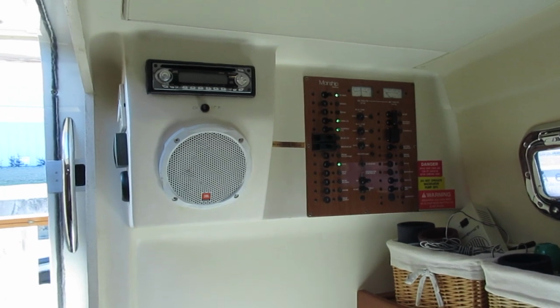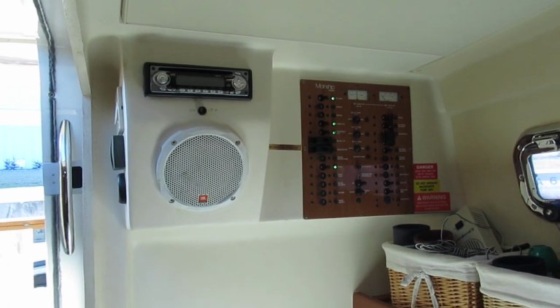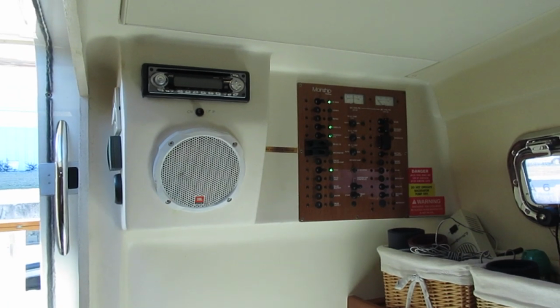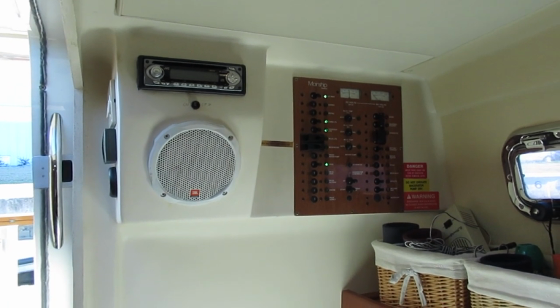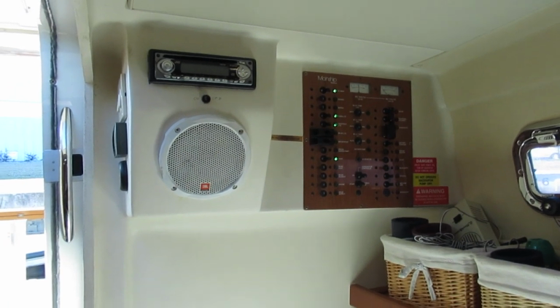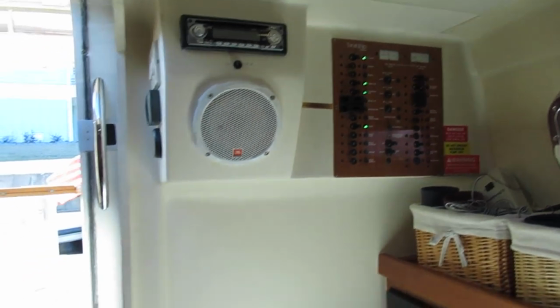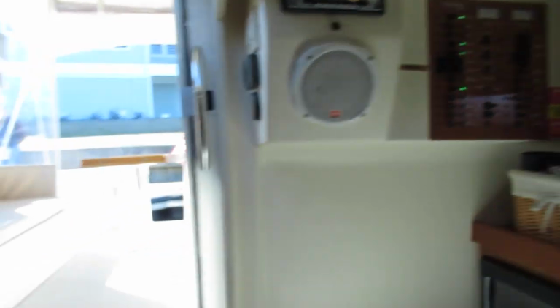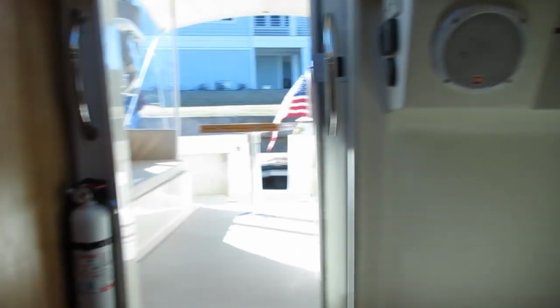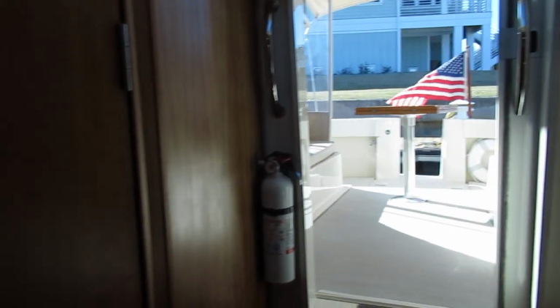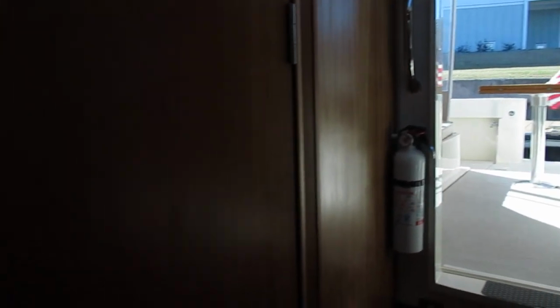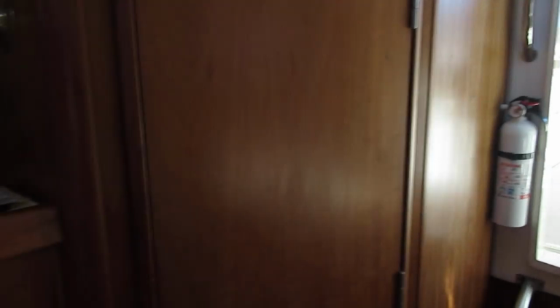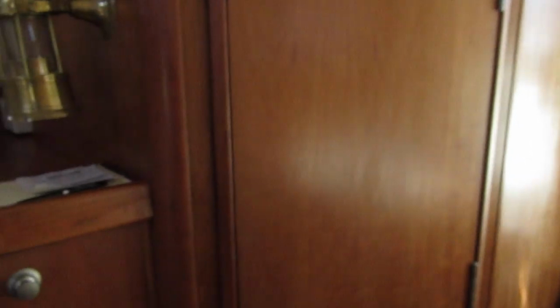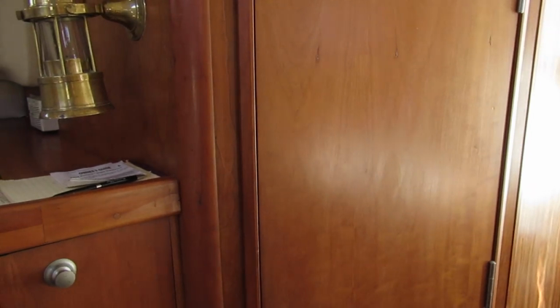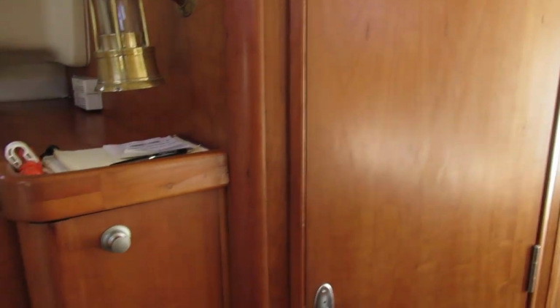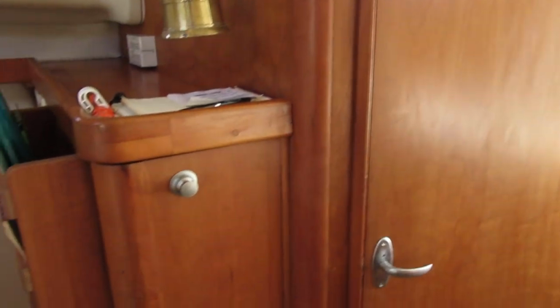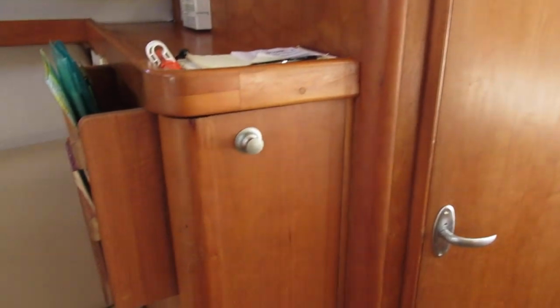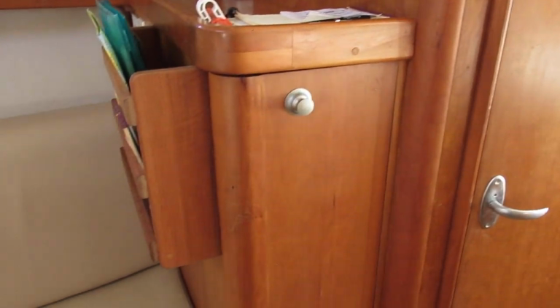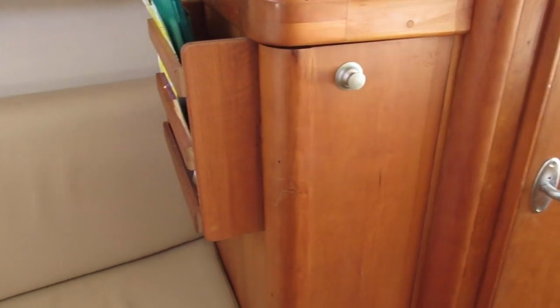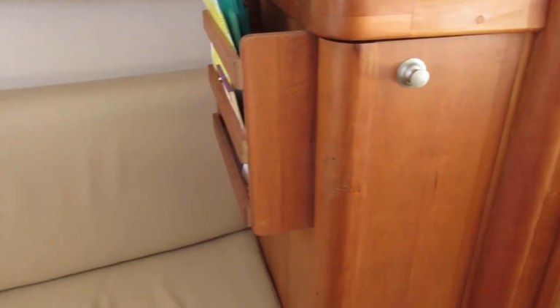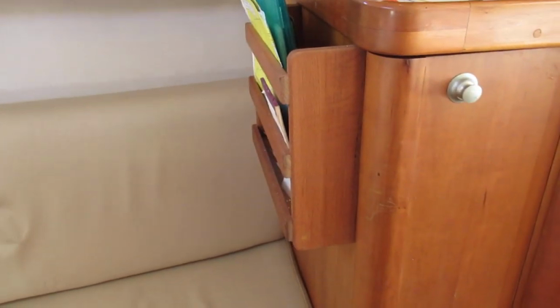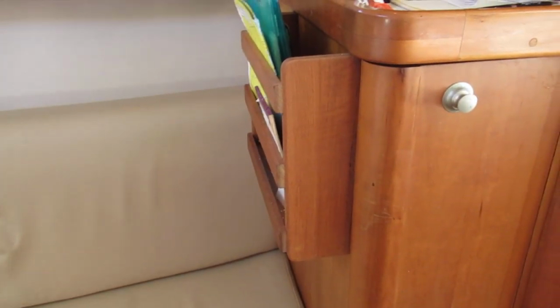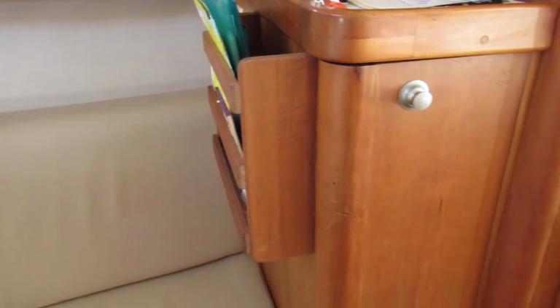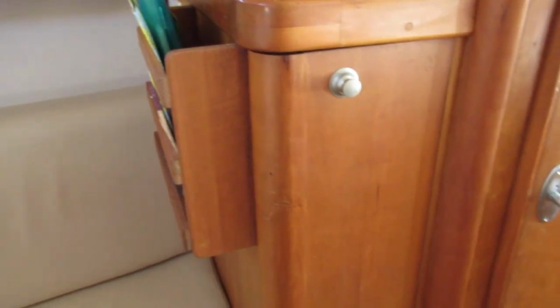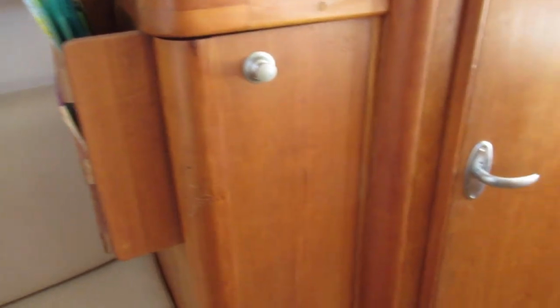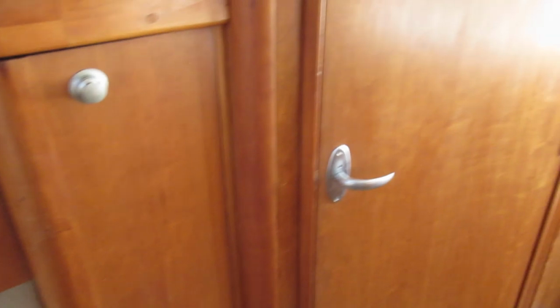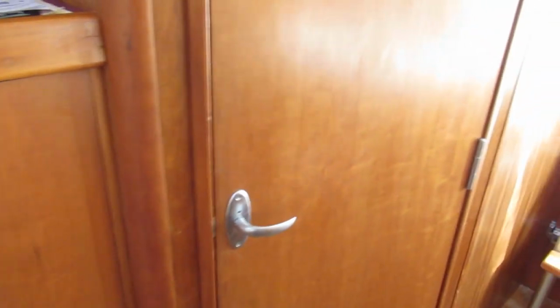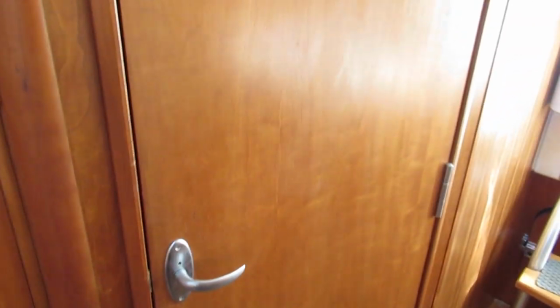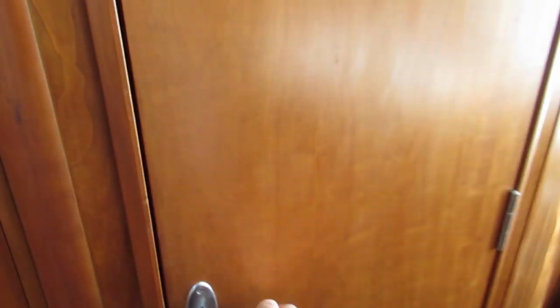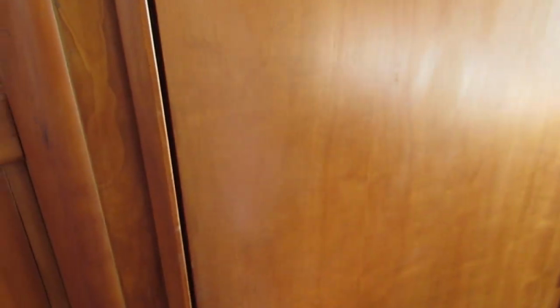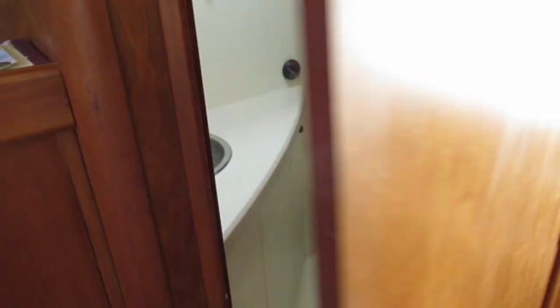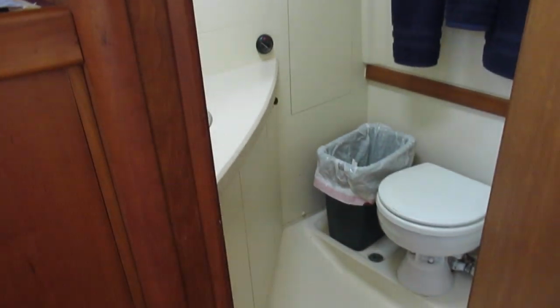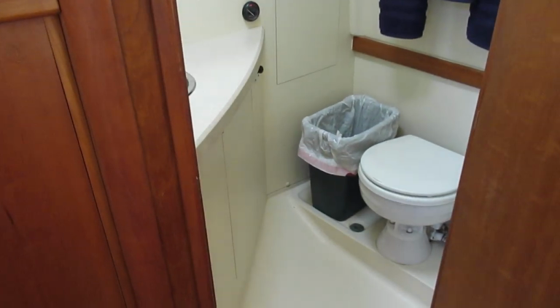We have a stereo system with CD, a hanging locker, room for charts, and great-looking teak wood throughout.